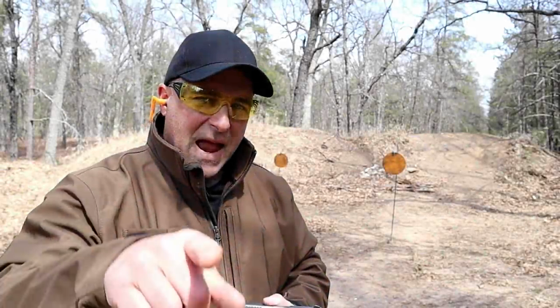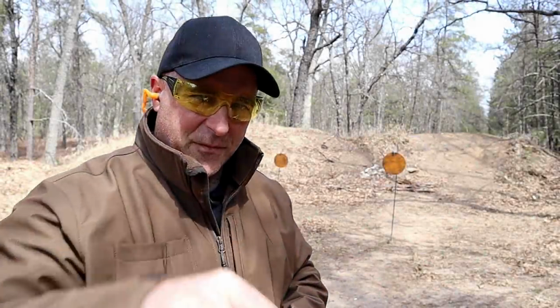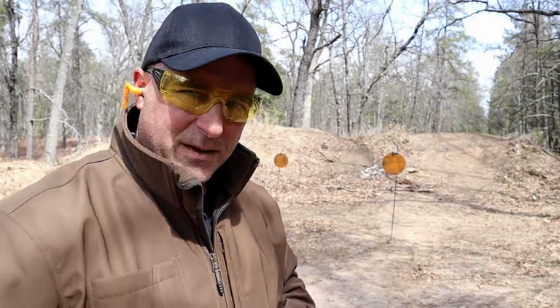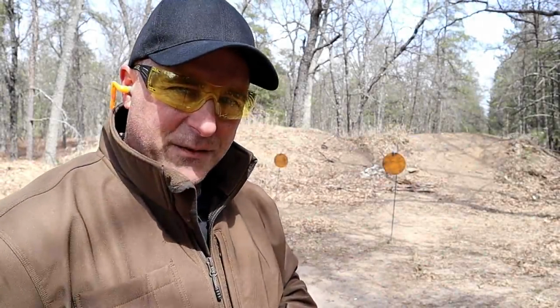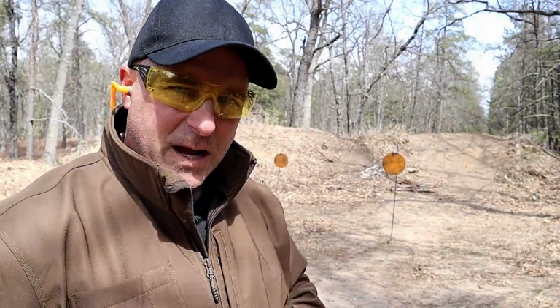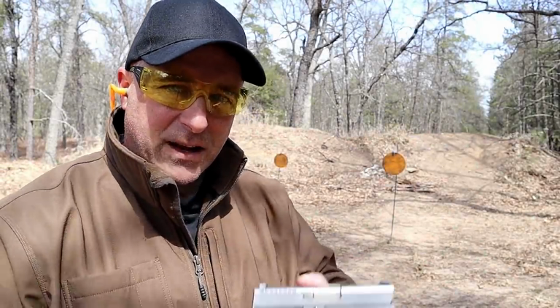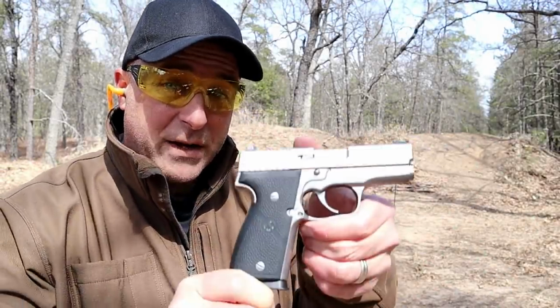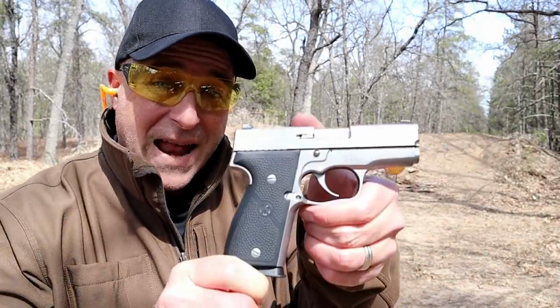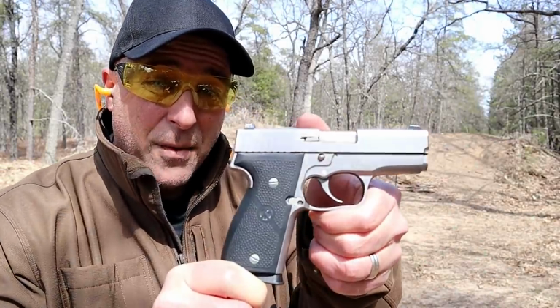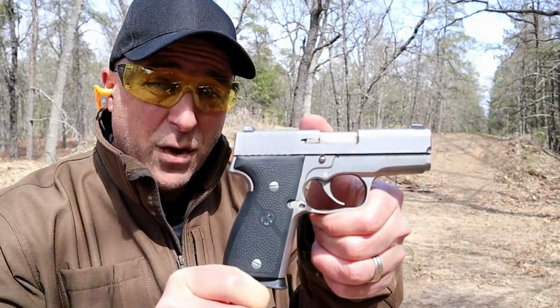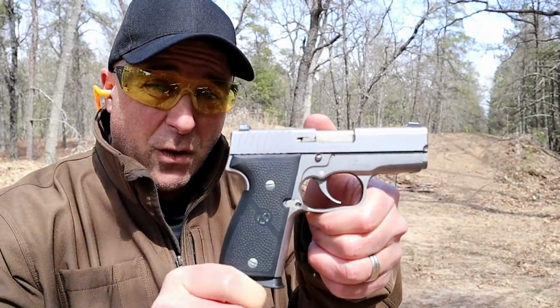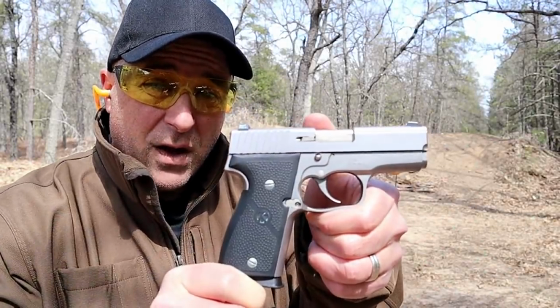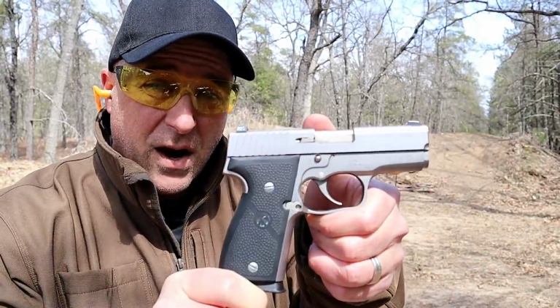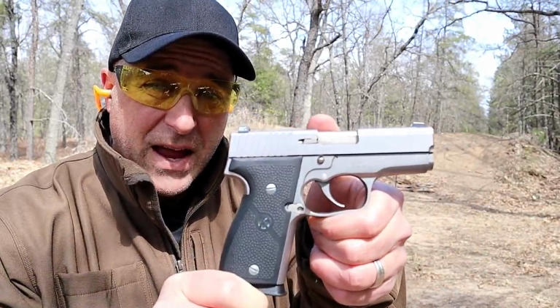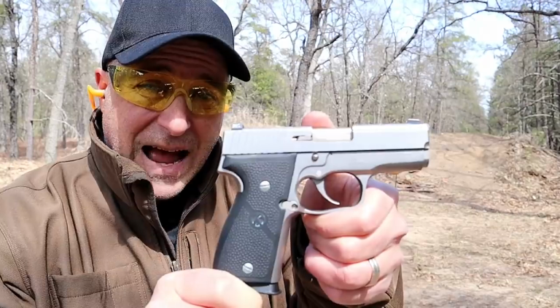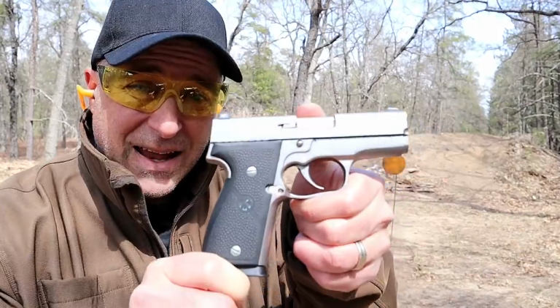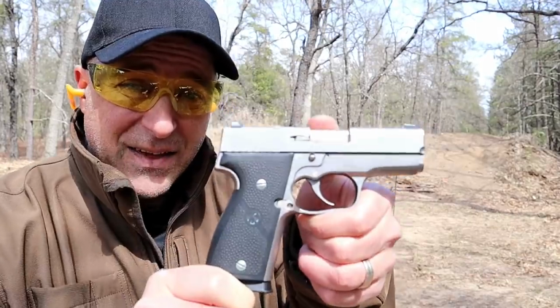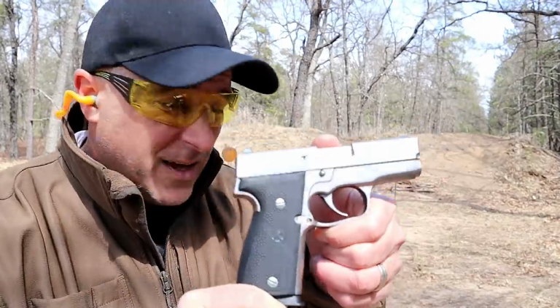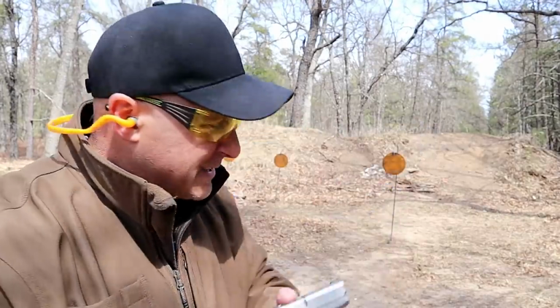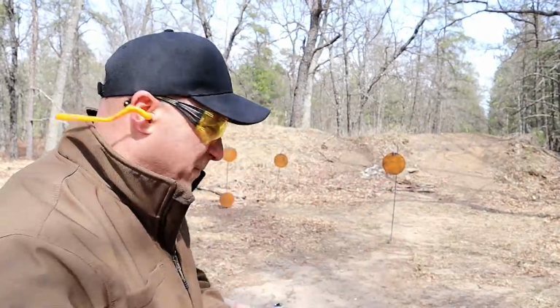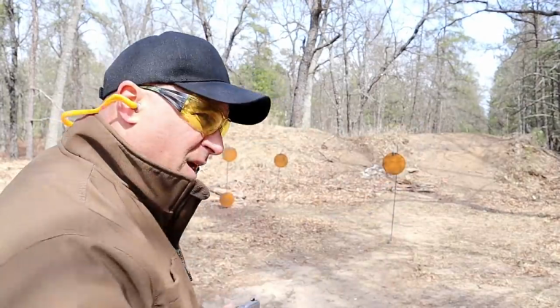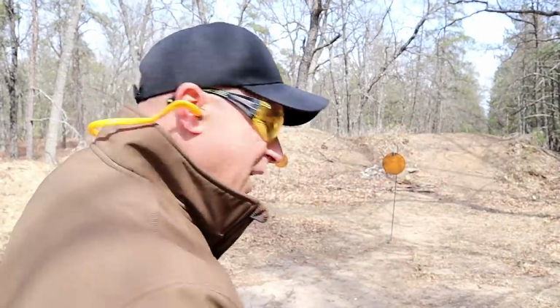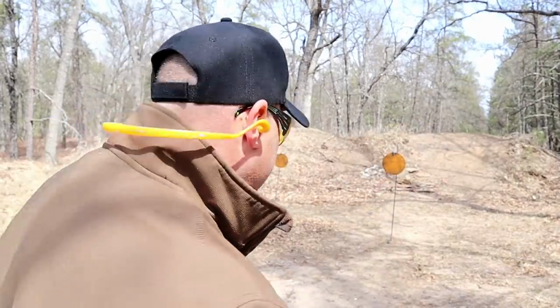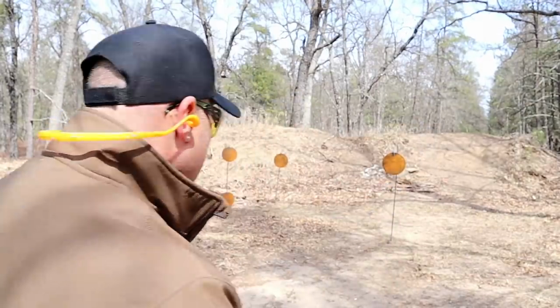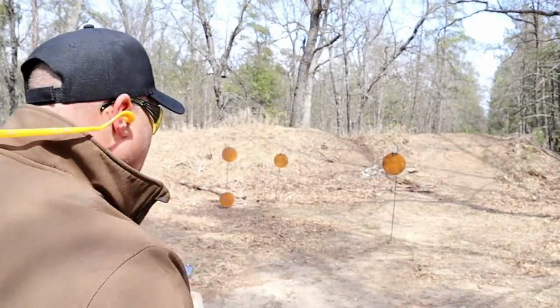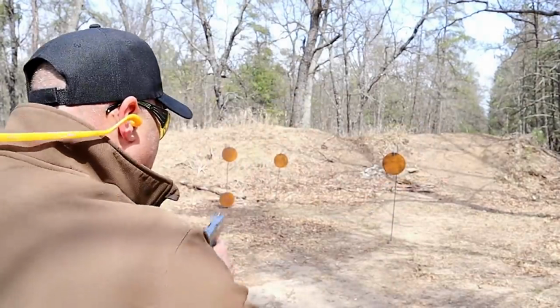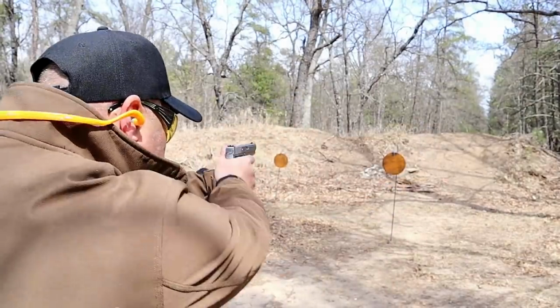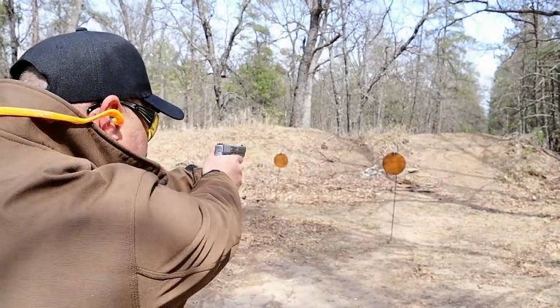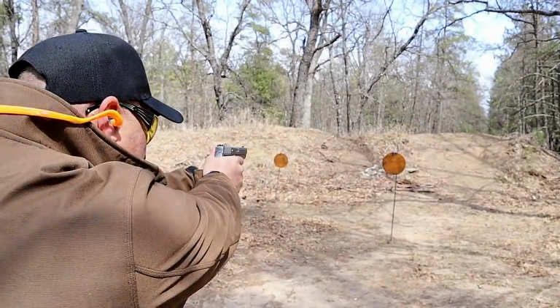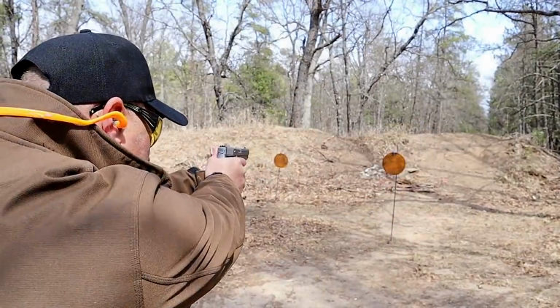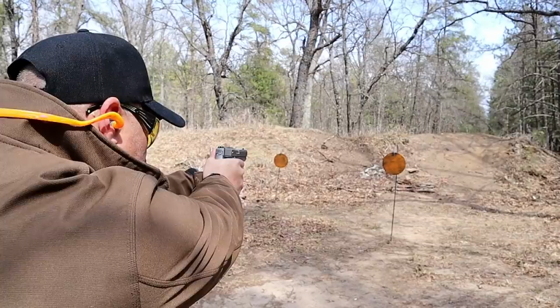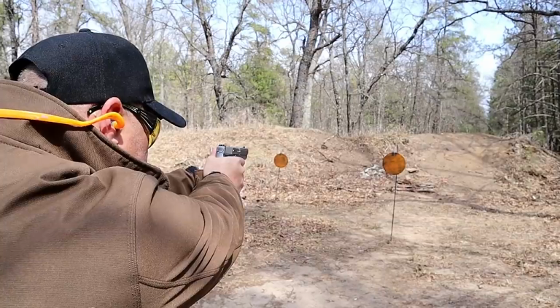Hey there friends, thanks for checking in today. We're looking at the beautiful Kahr K9 — this is the gun that started it all. Let's take a few shots.